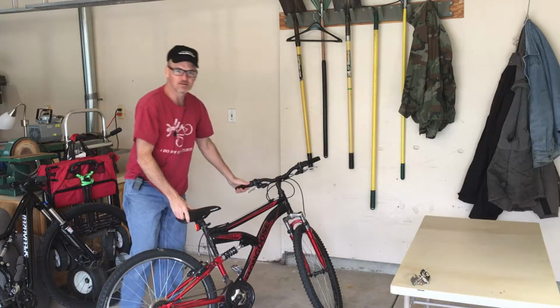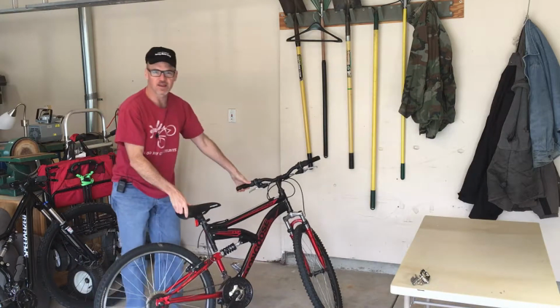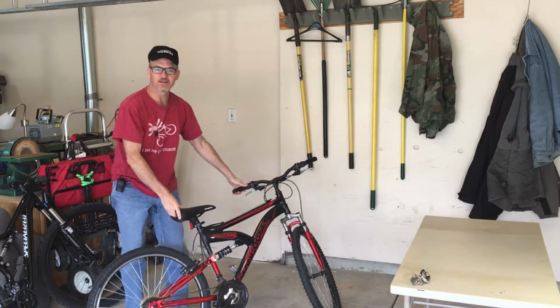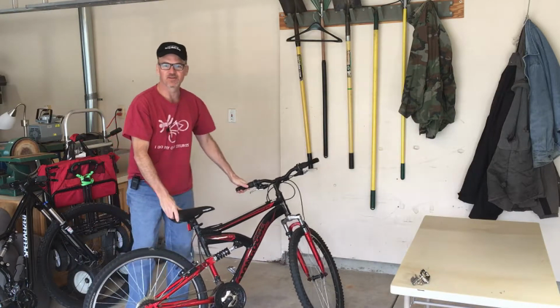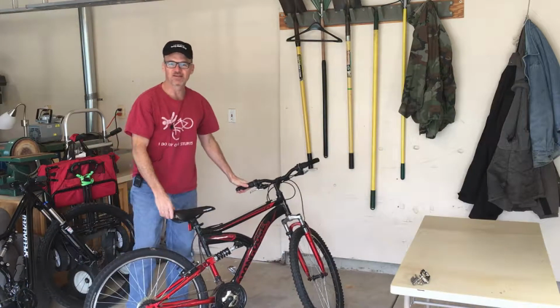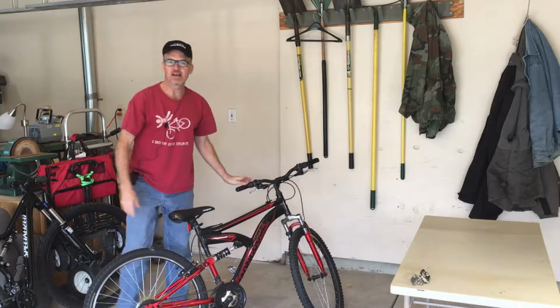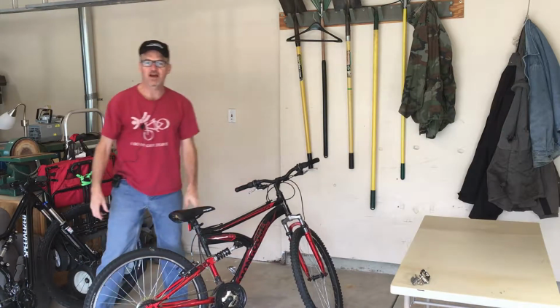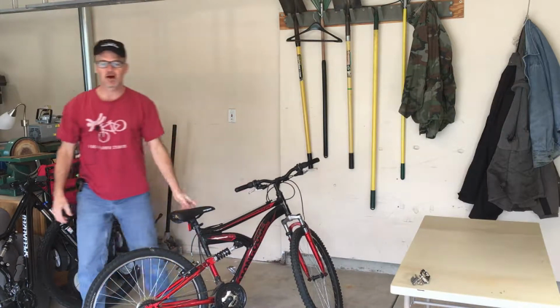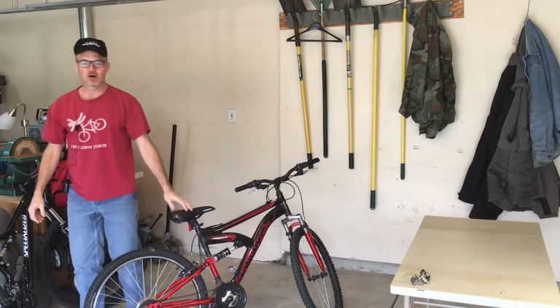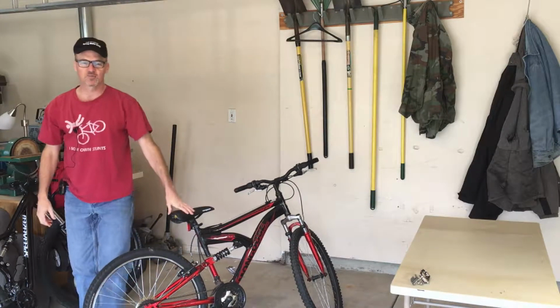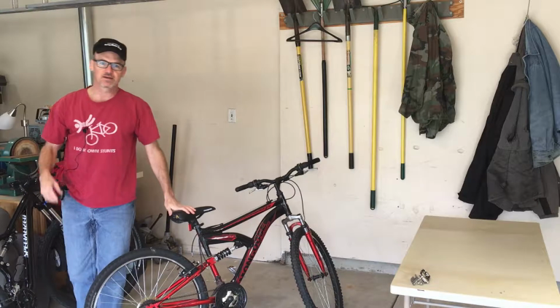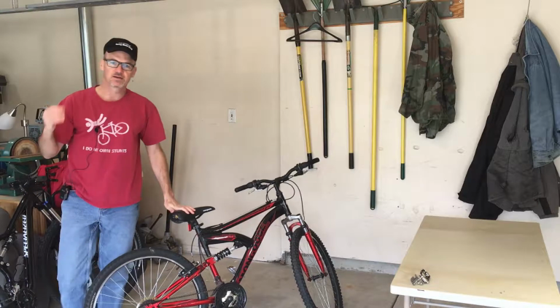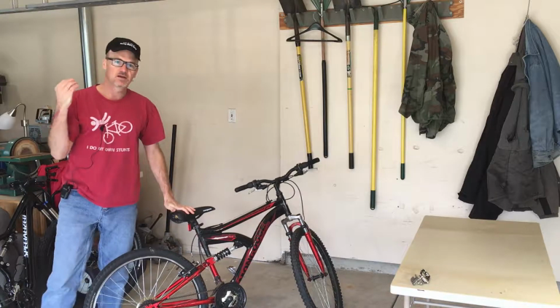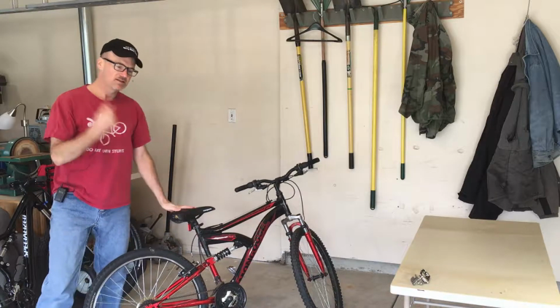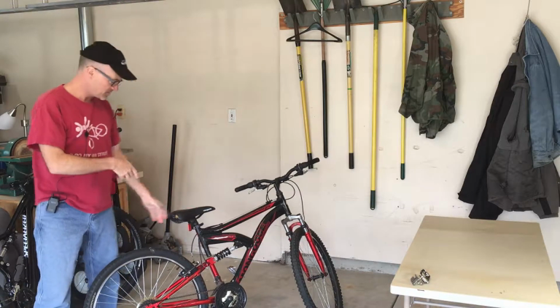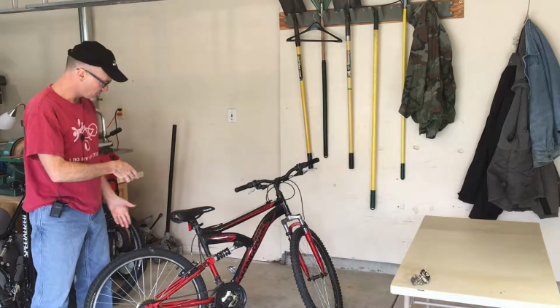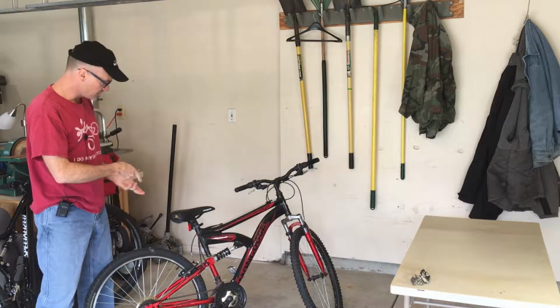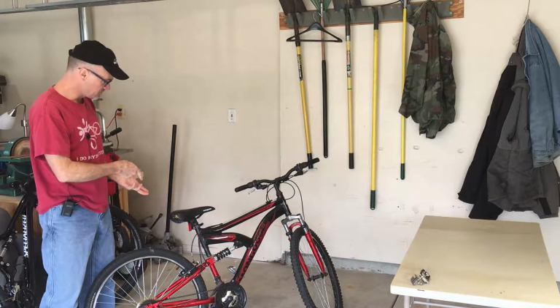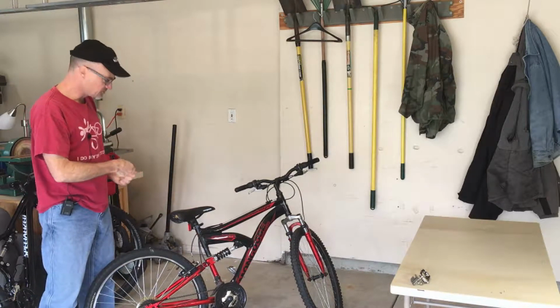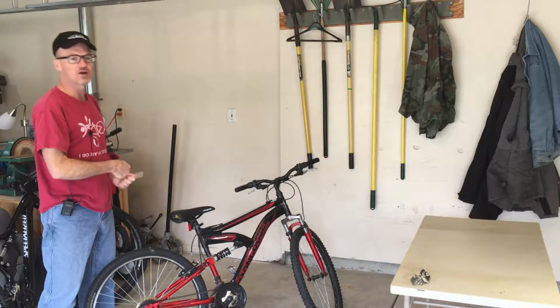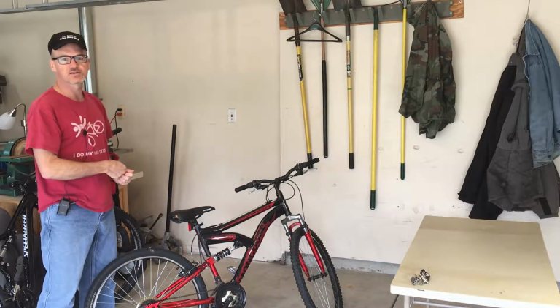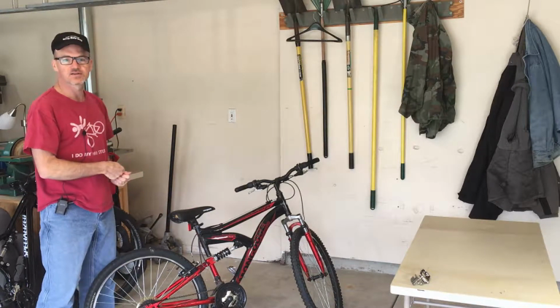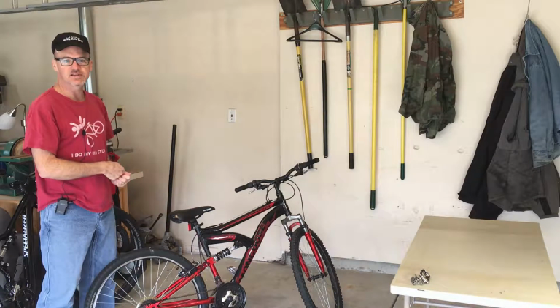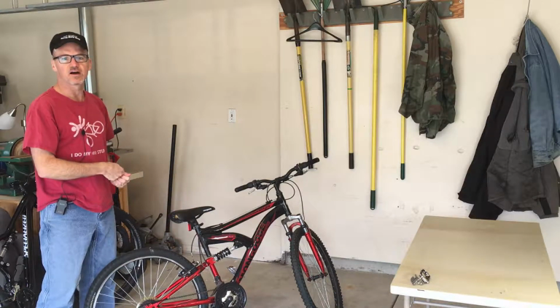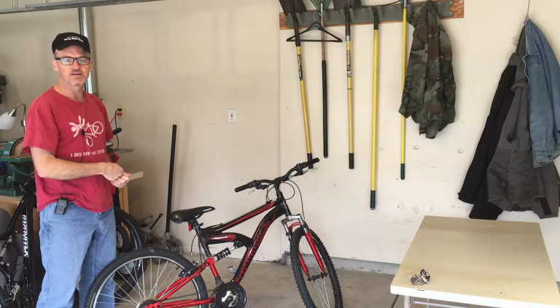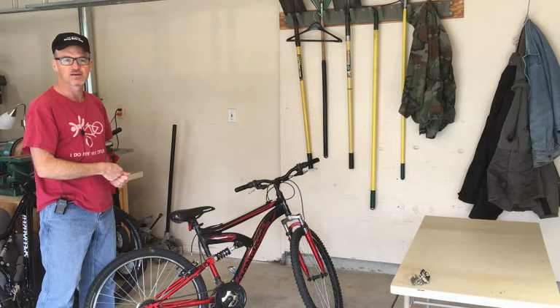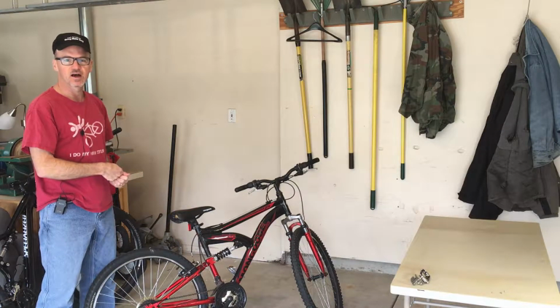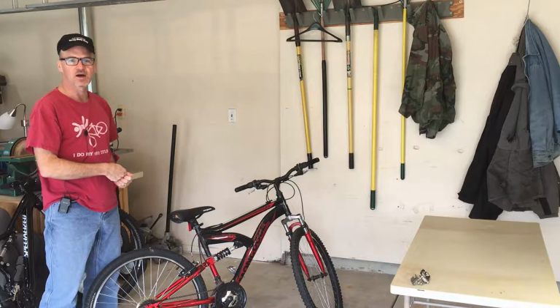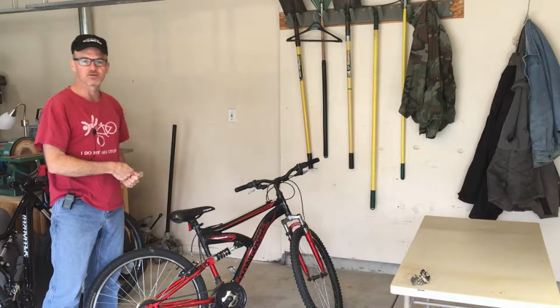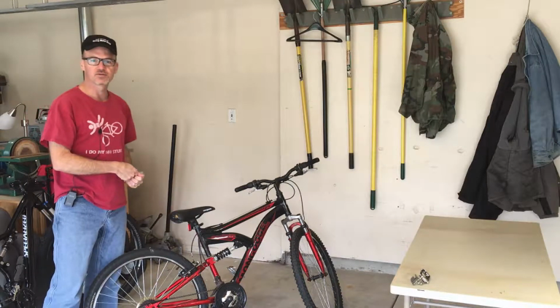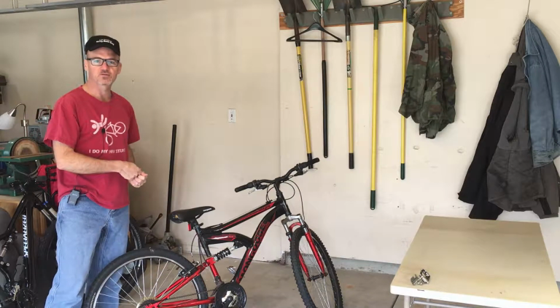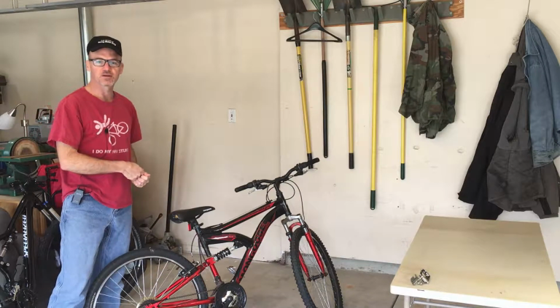David here with DIY Mountain Bike. Today I'm going to show you how to adjust the seat height on a Mongoose mountain bike.